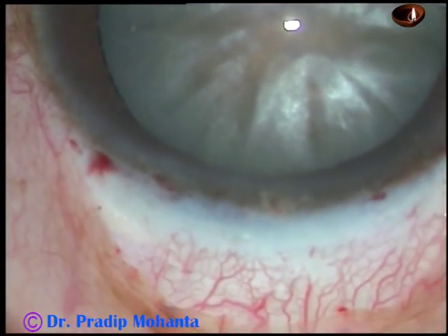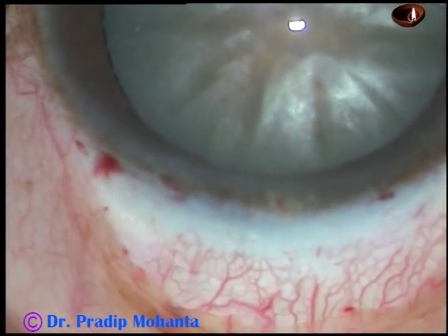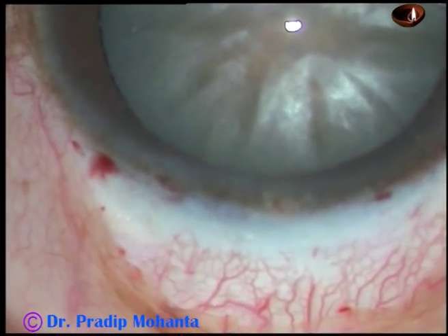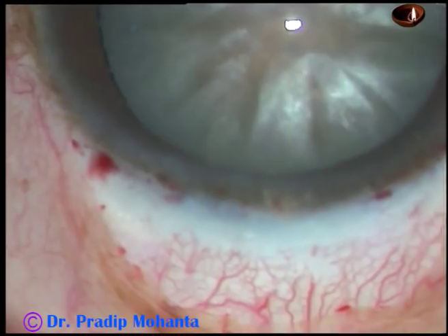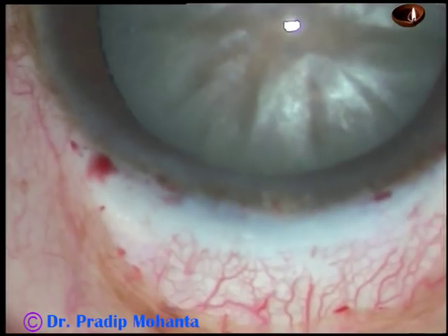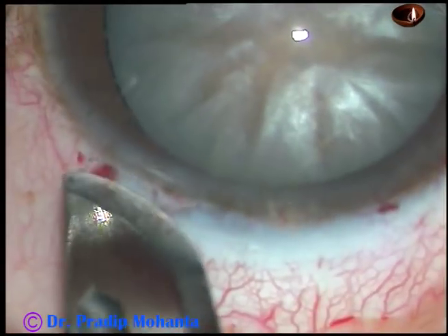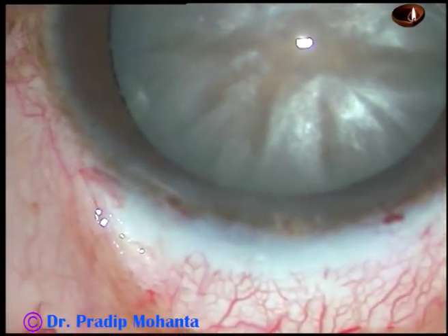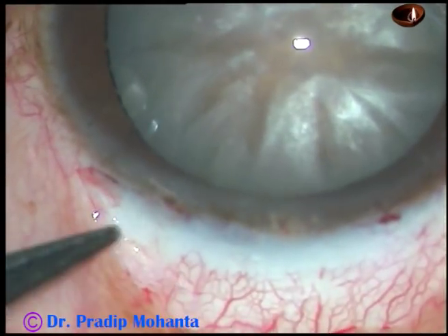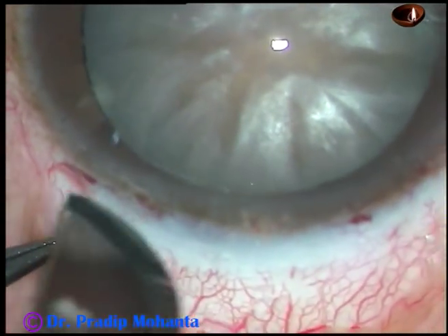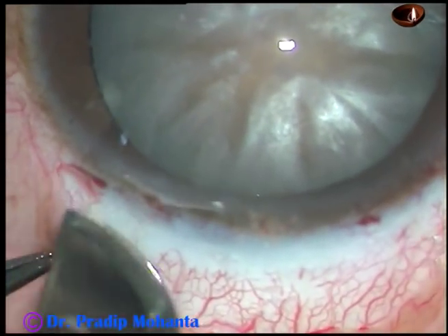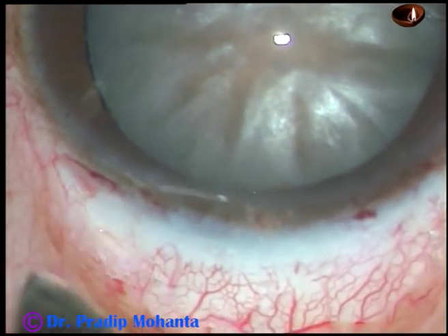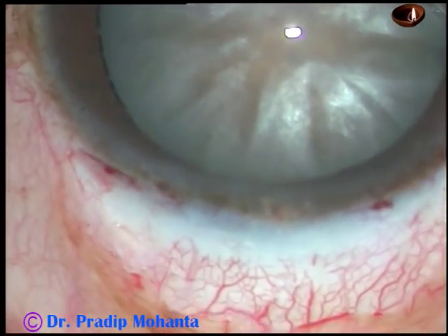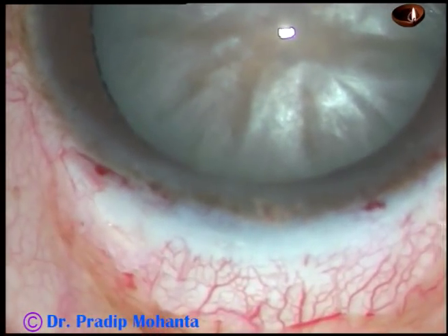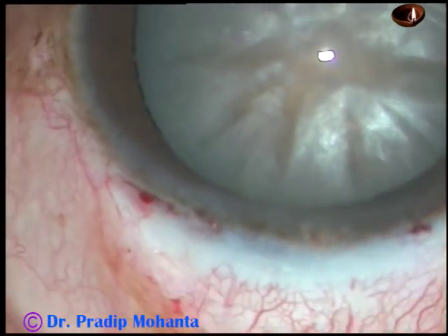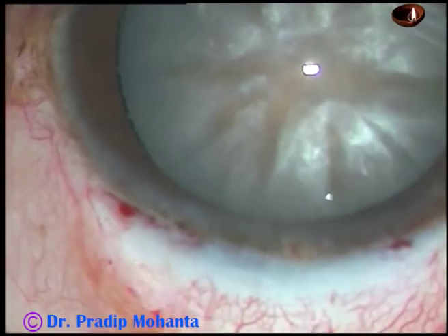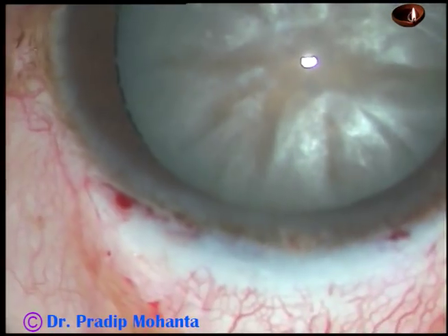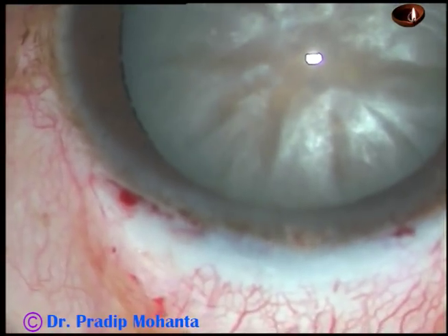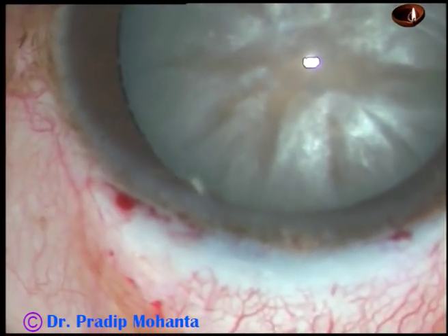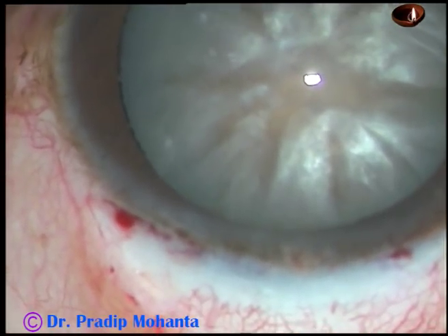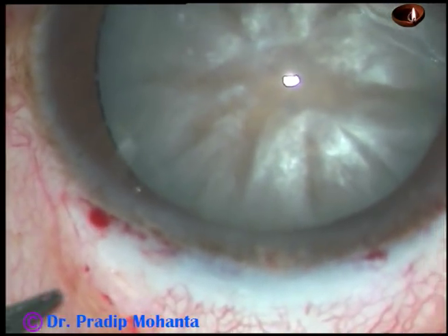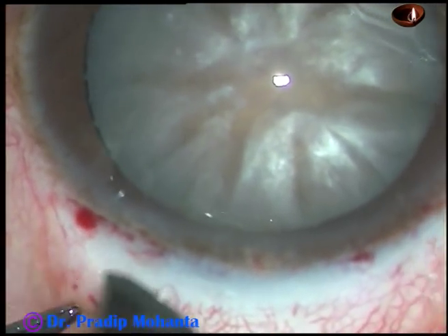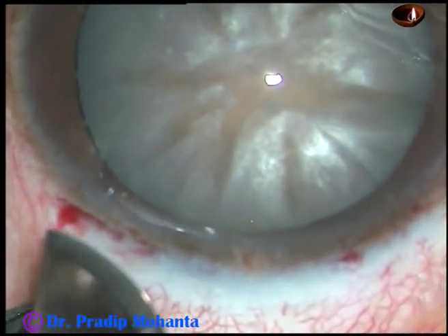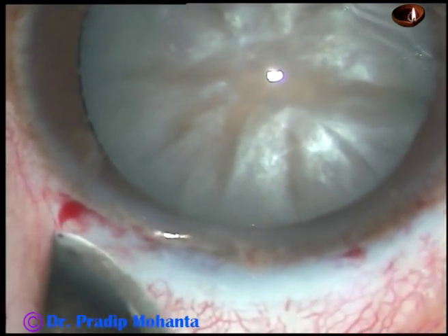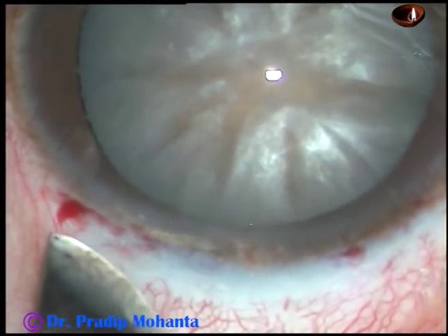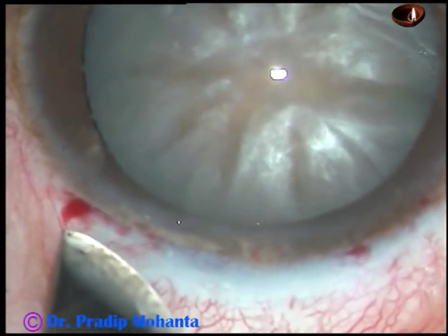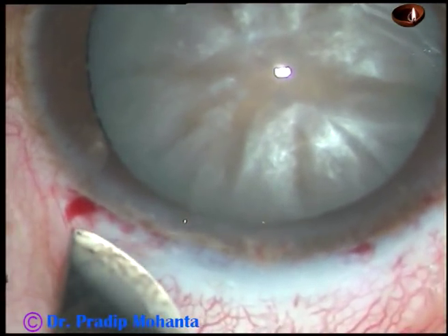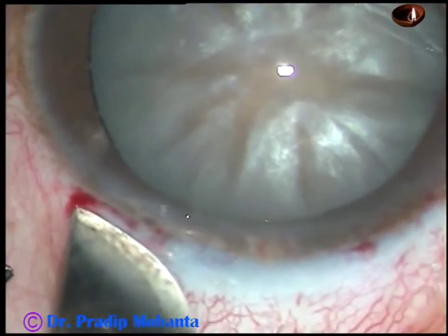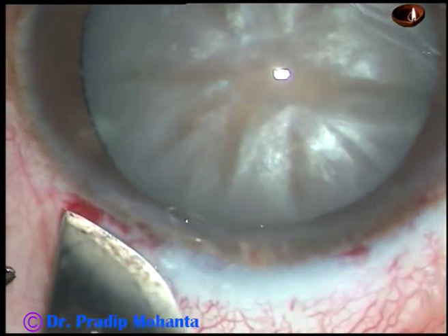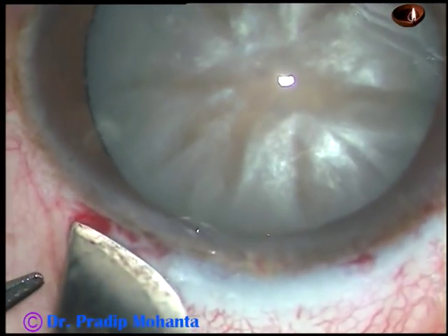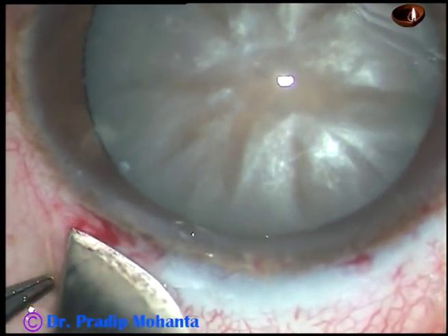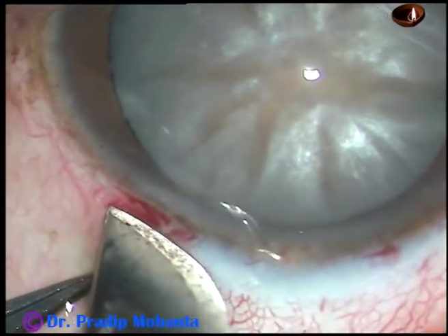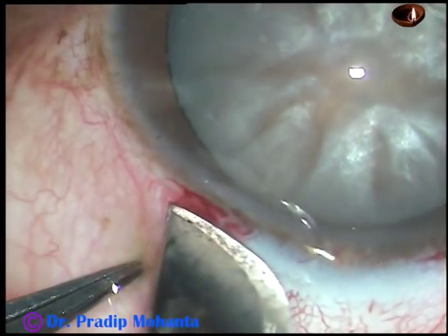A 50 number BP blade is used to make the incision just posterior to the limbus, about 1 mm posterior to the limbus.